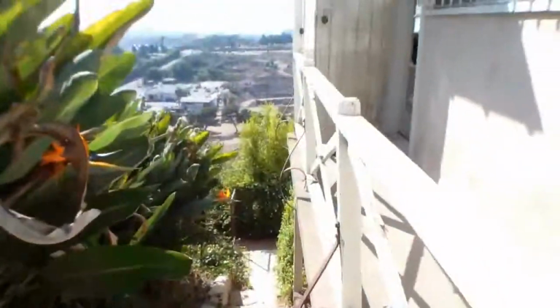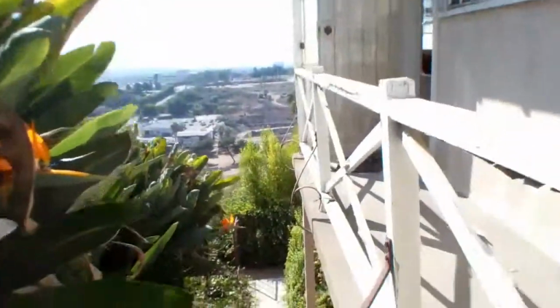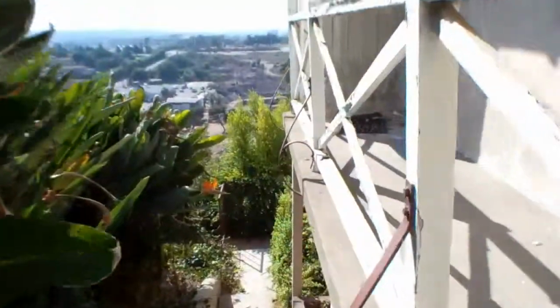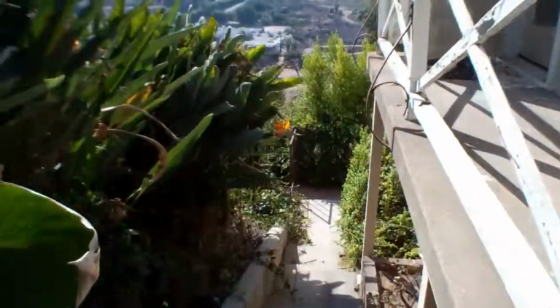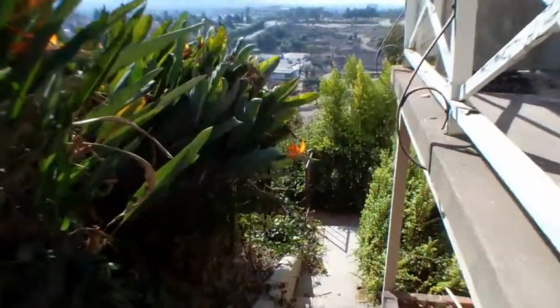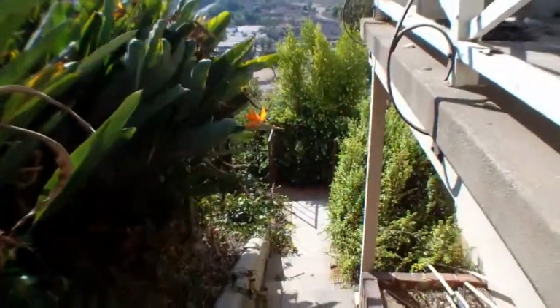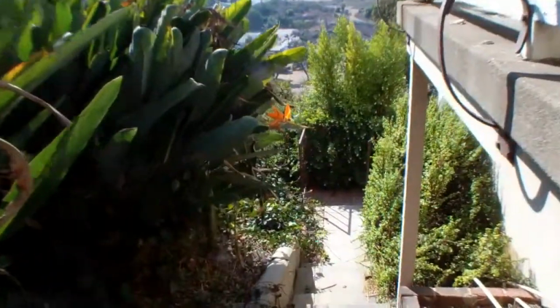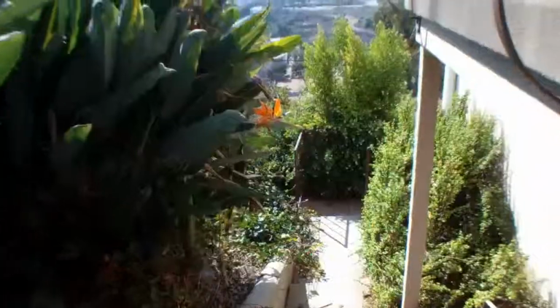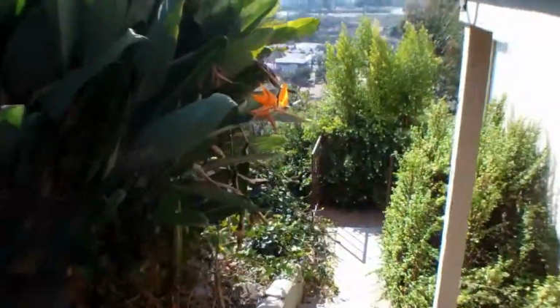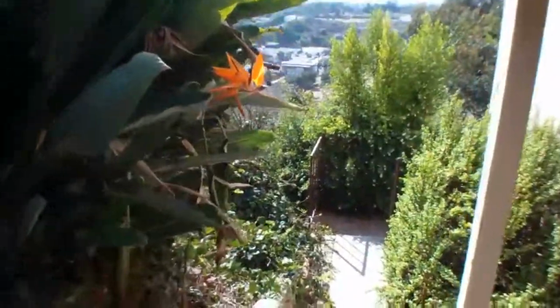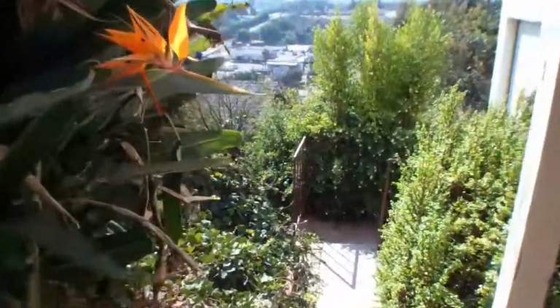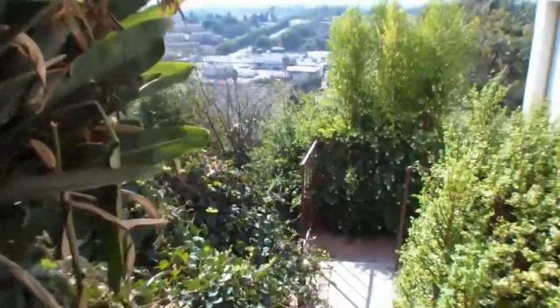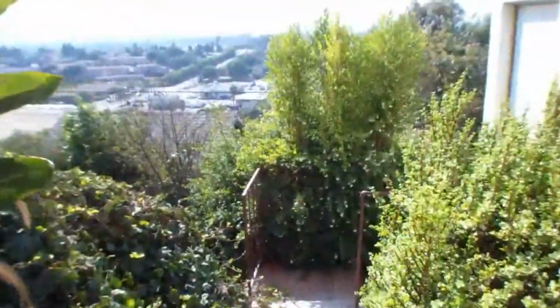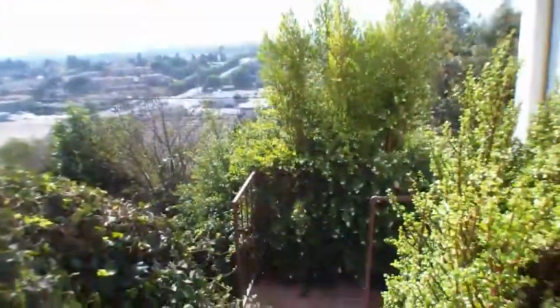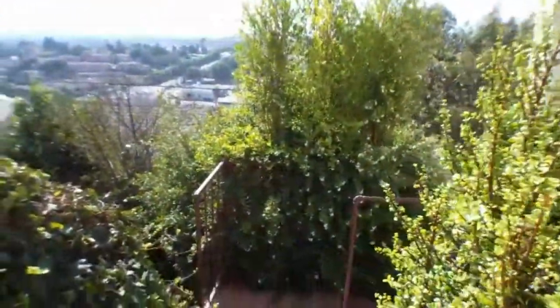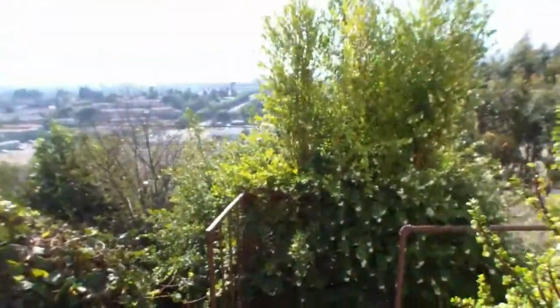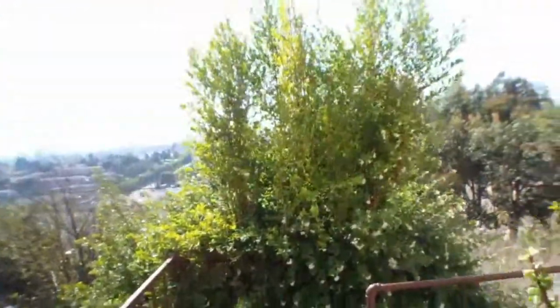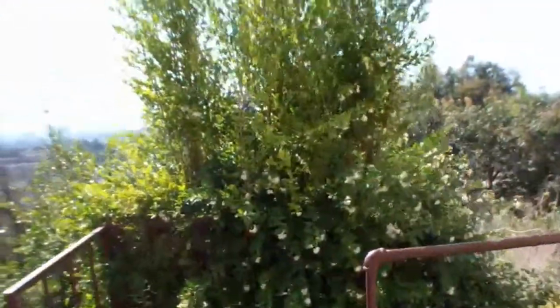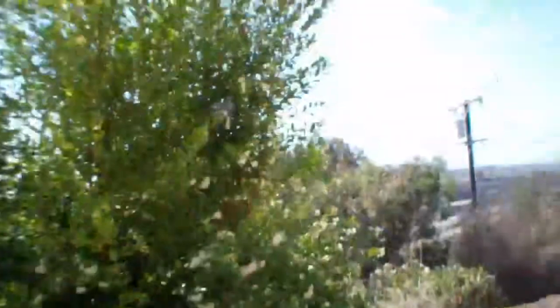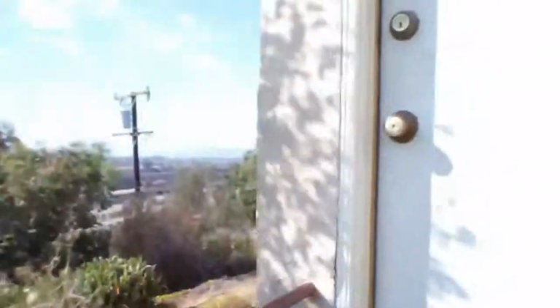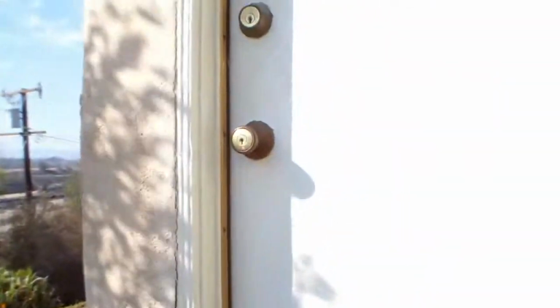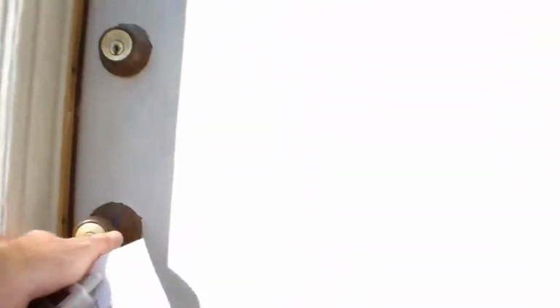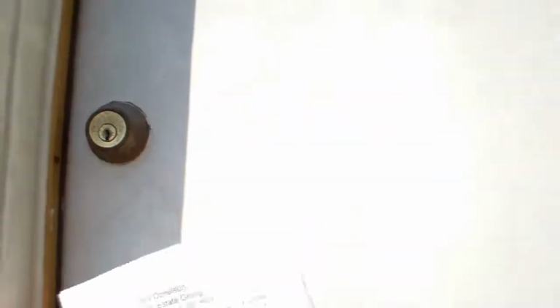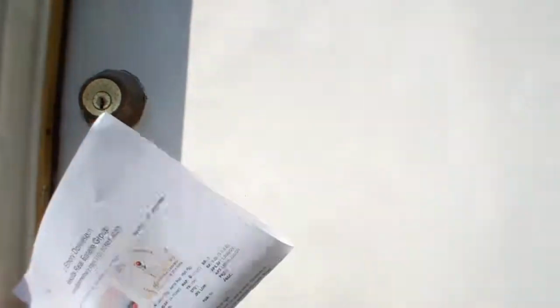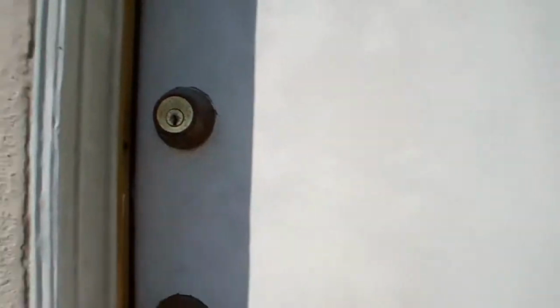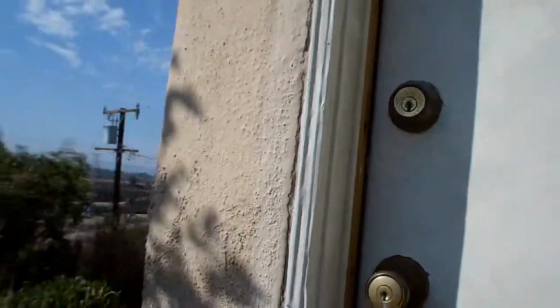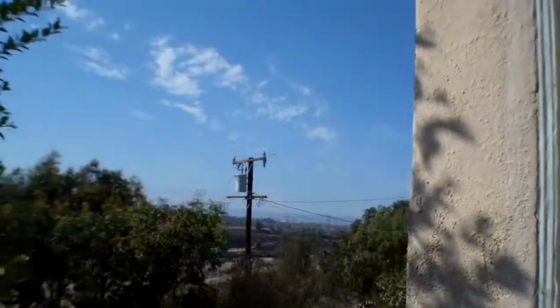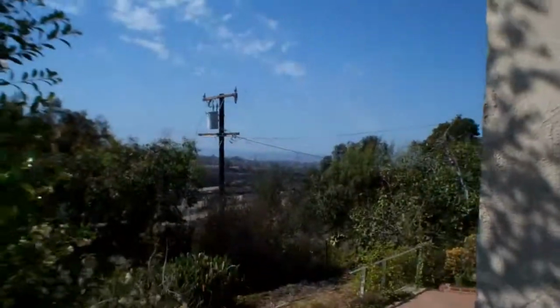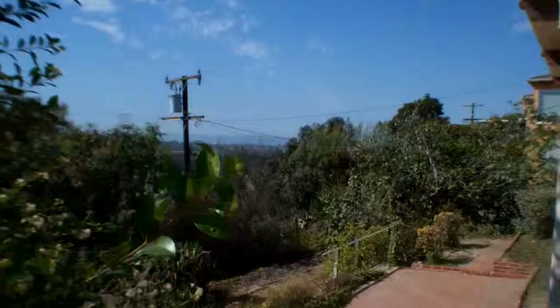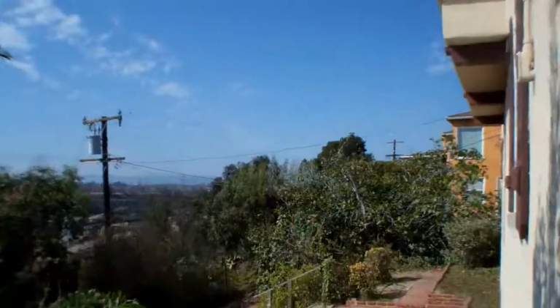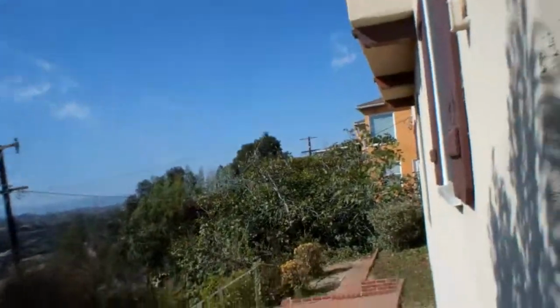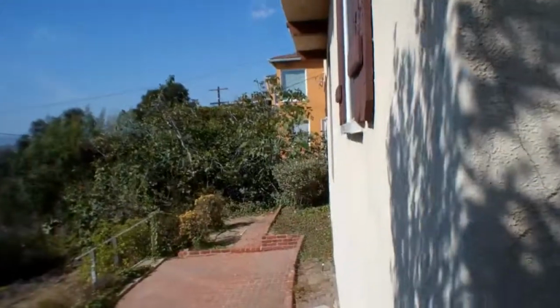We'll go off the side of the house and down this direction. Down here, that door is supposed to be another one-bedroom and one-bath.